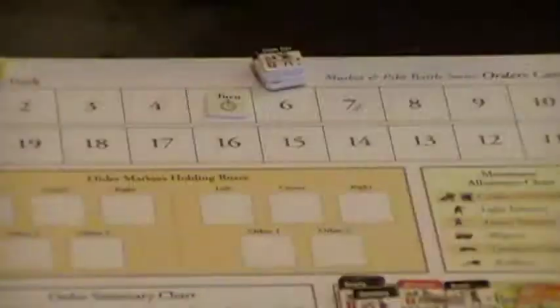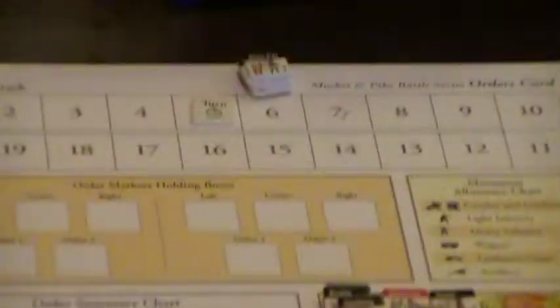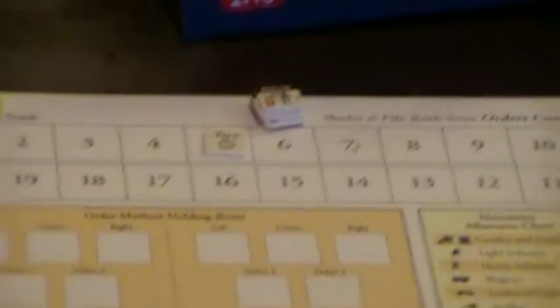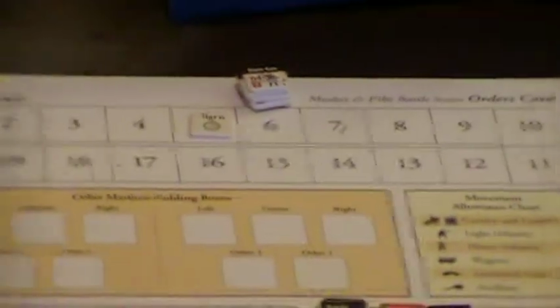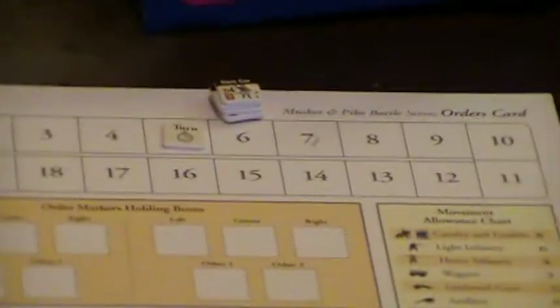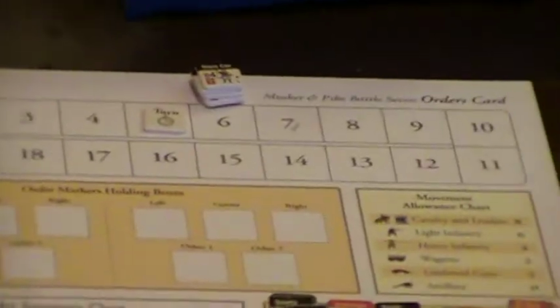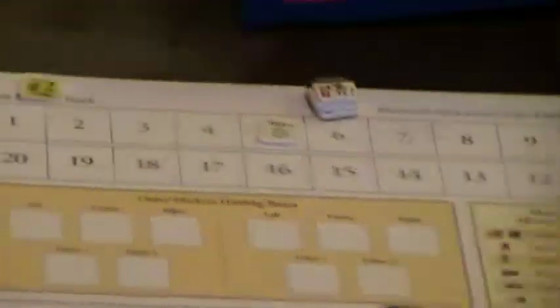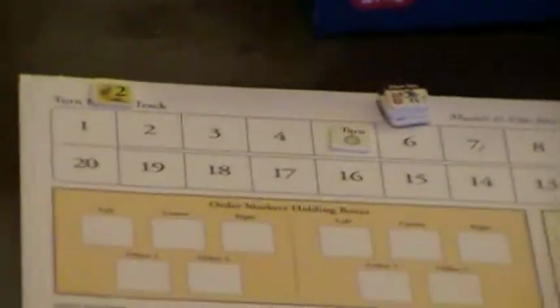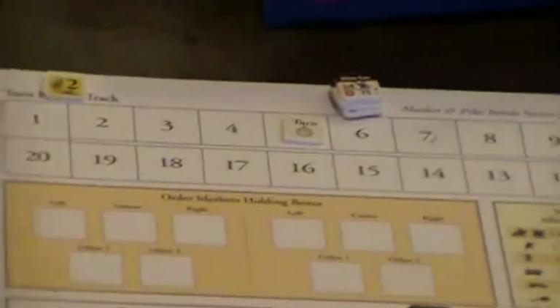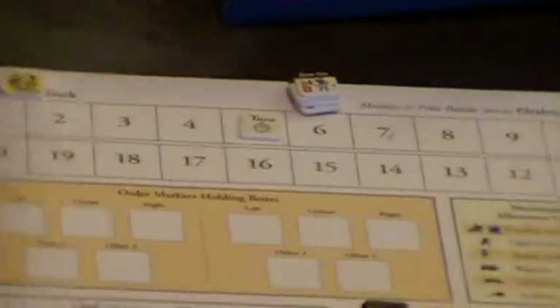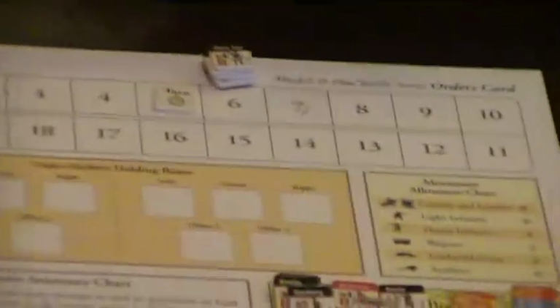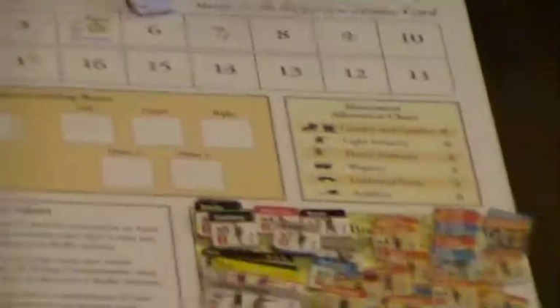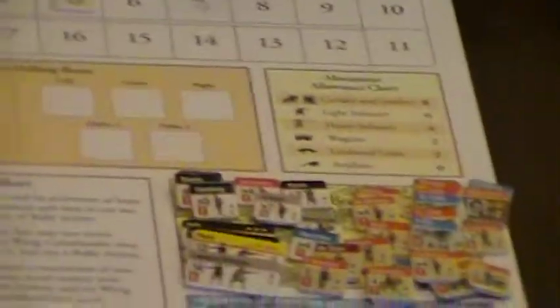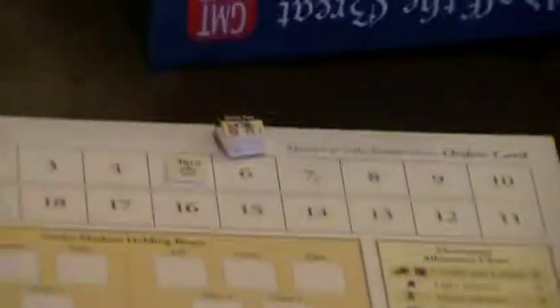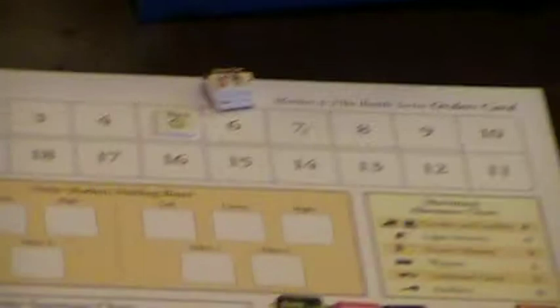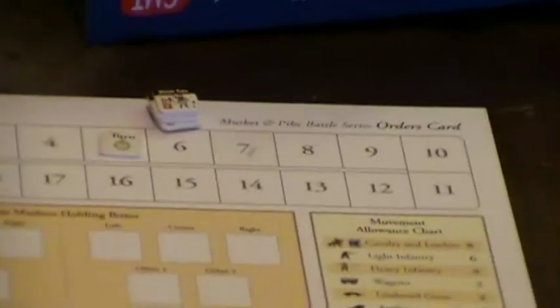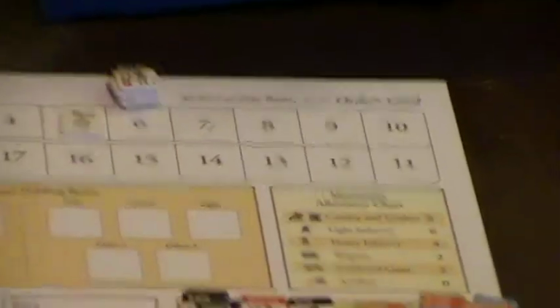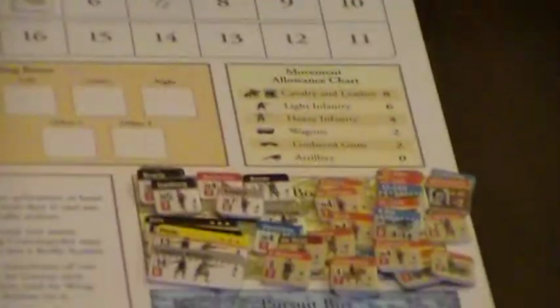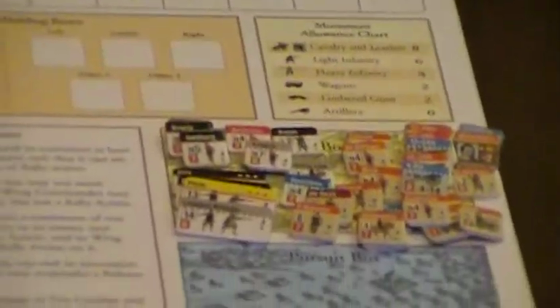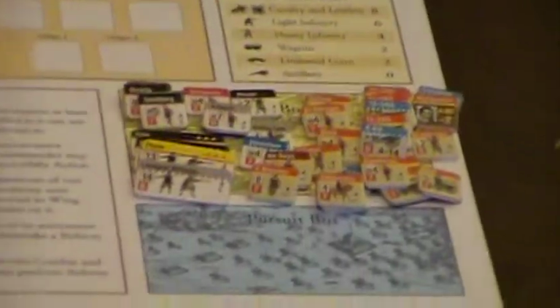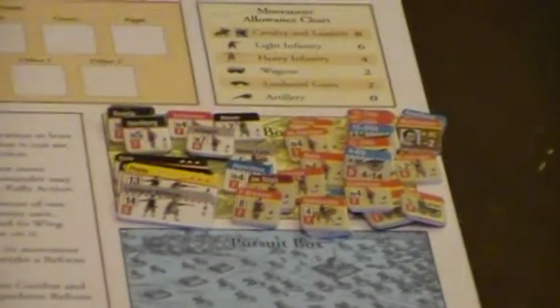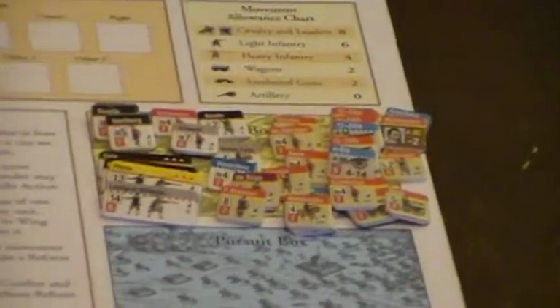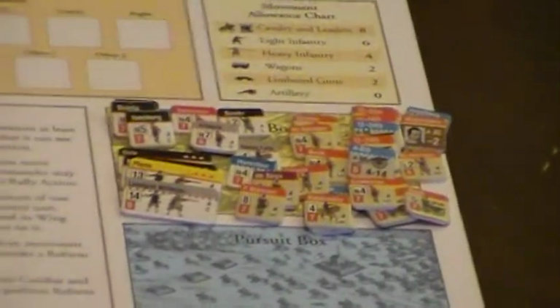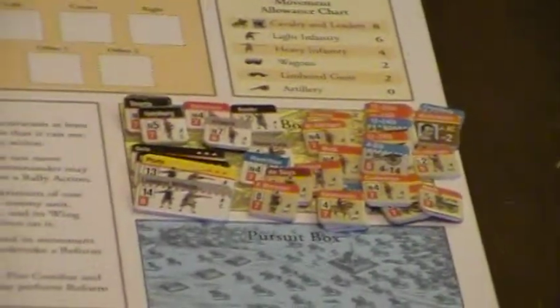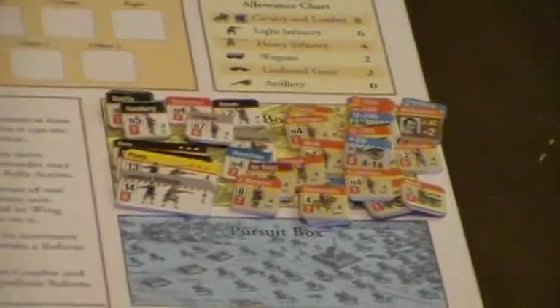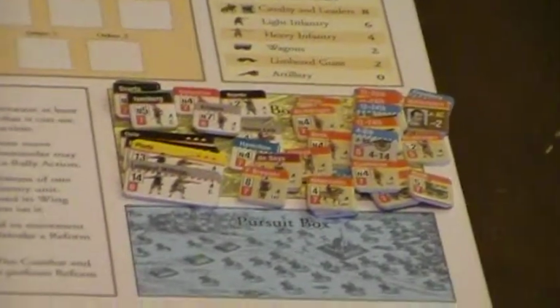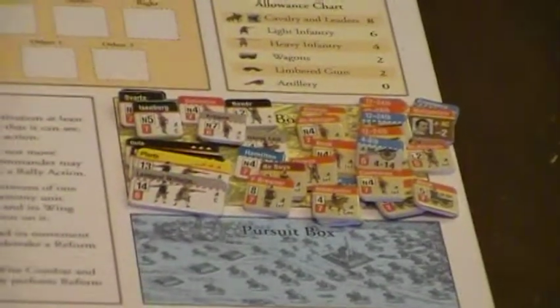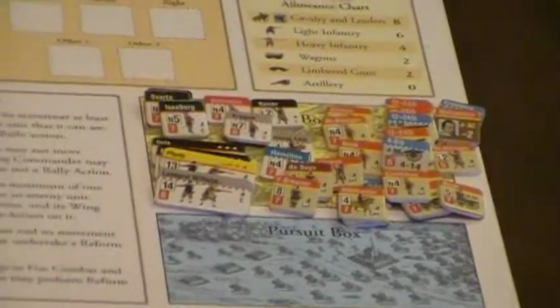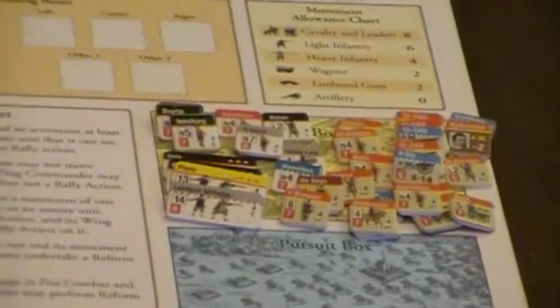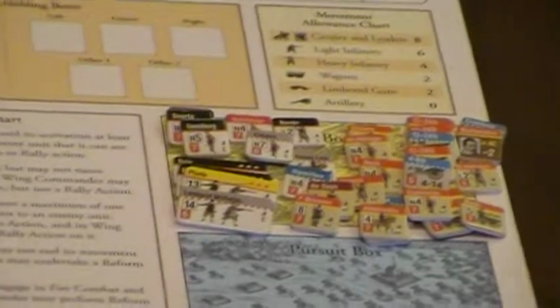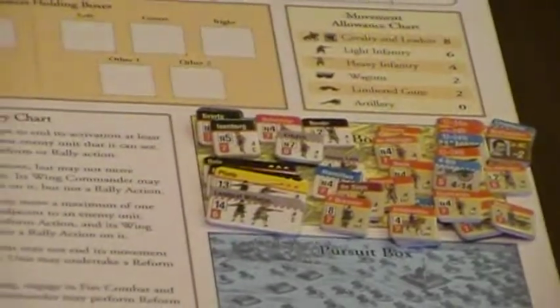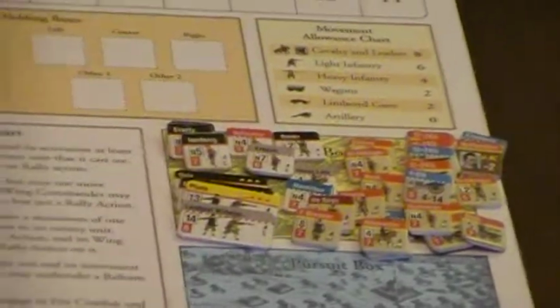Here we are at Alta Vesta after the second break. We're getting towards the end of the game really. There's a casualty pile — a lot more Imperials in there. All the guns have gone.